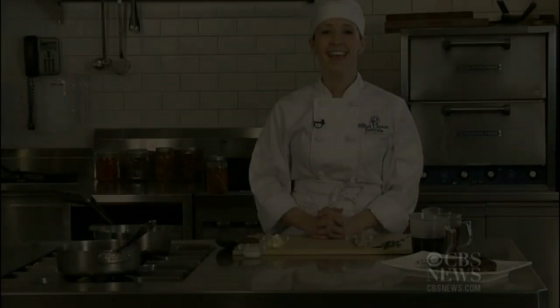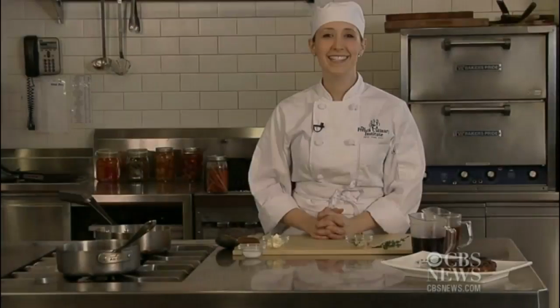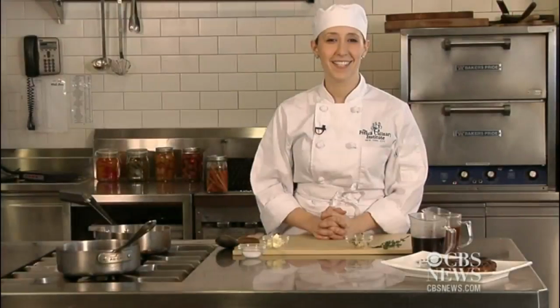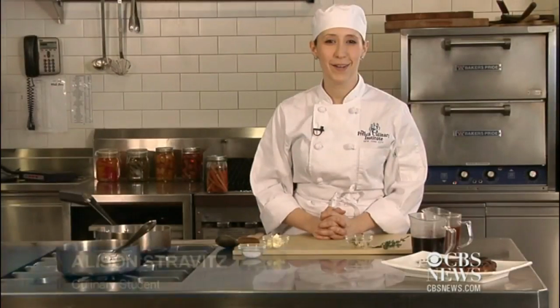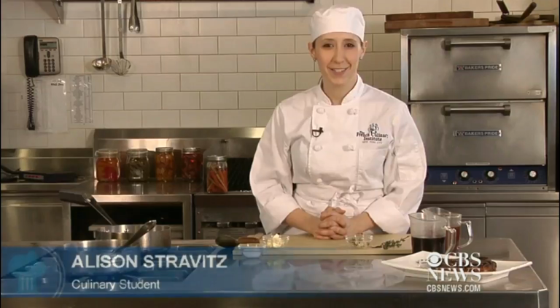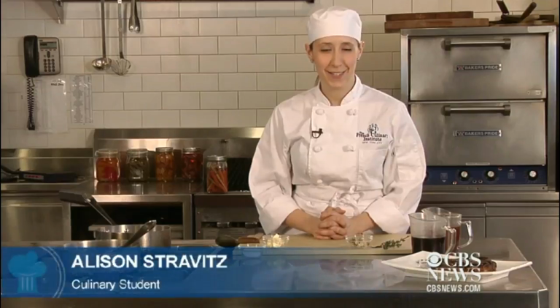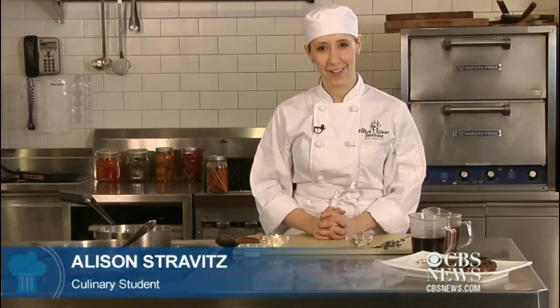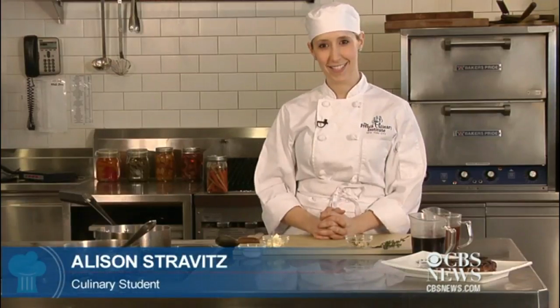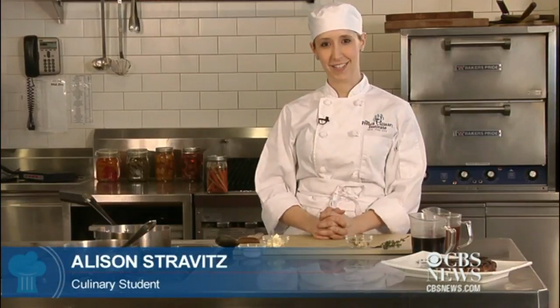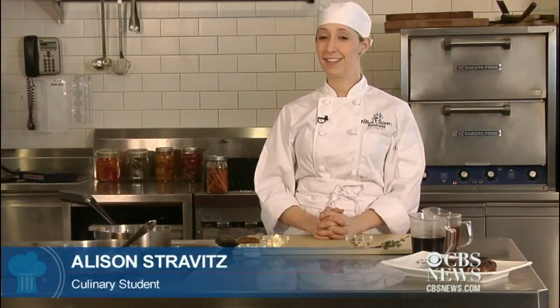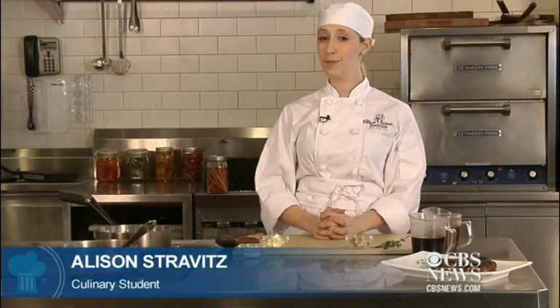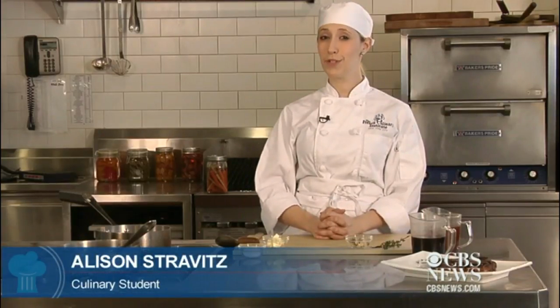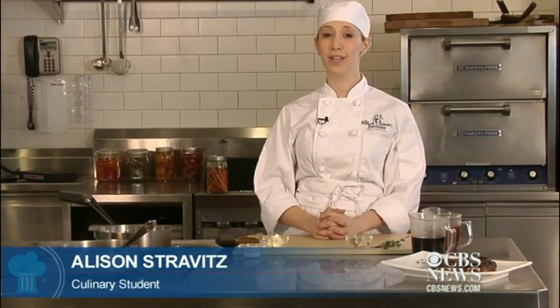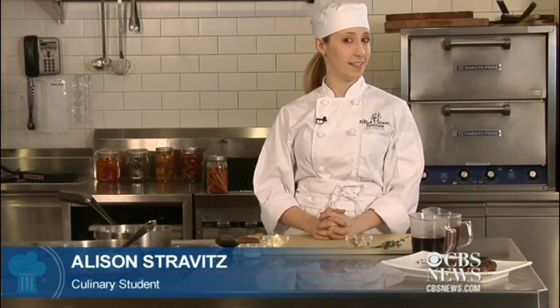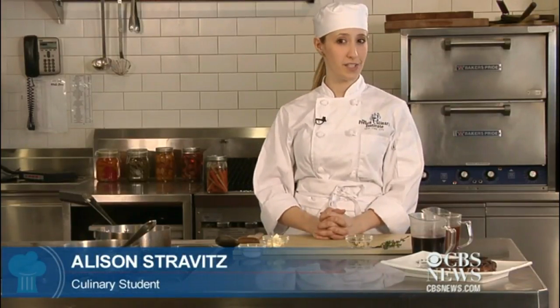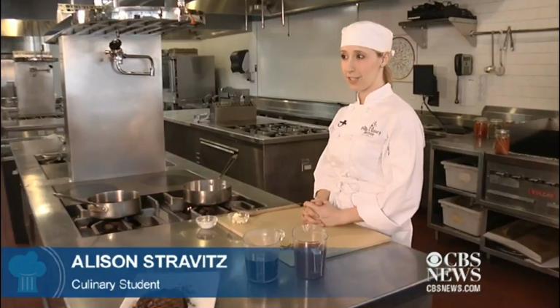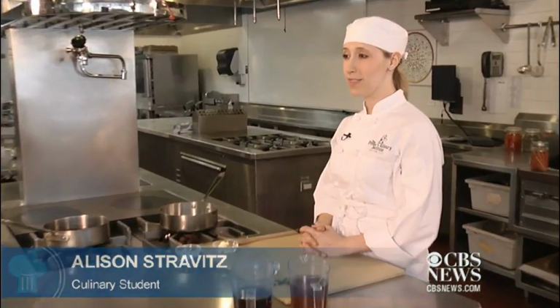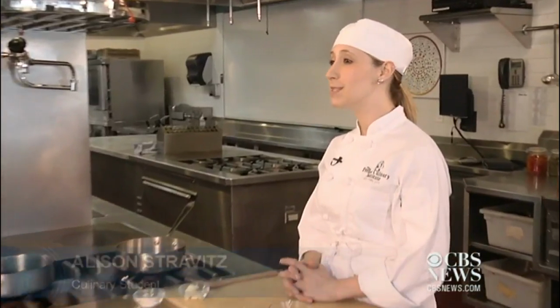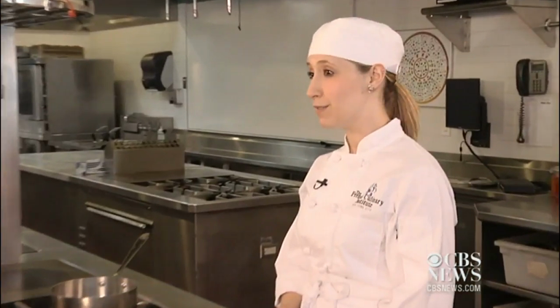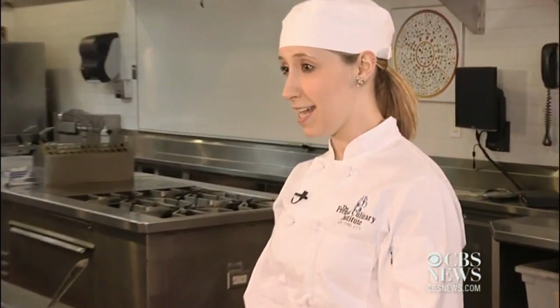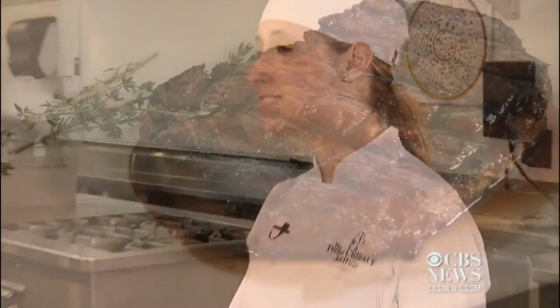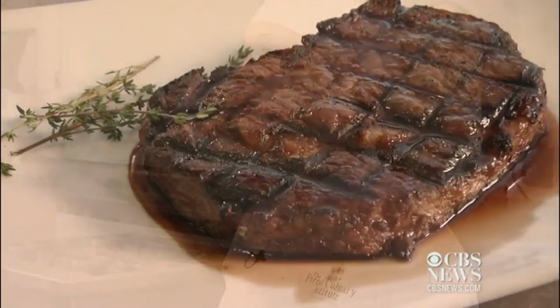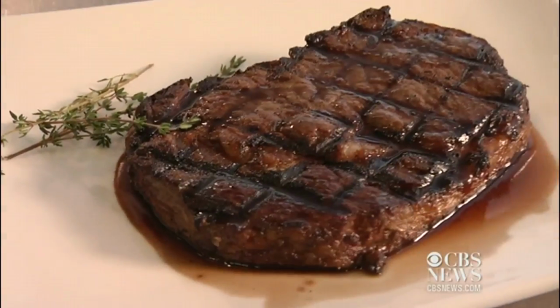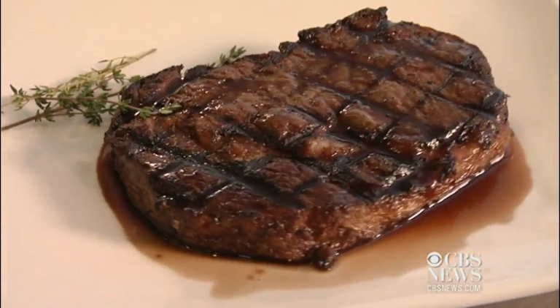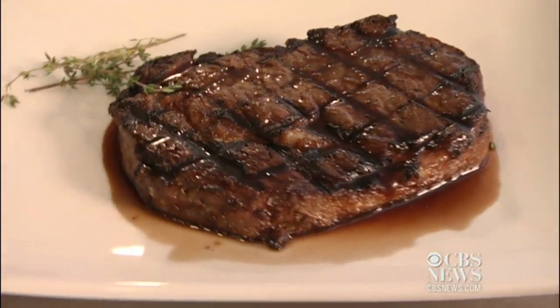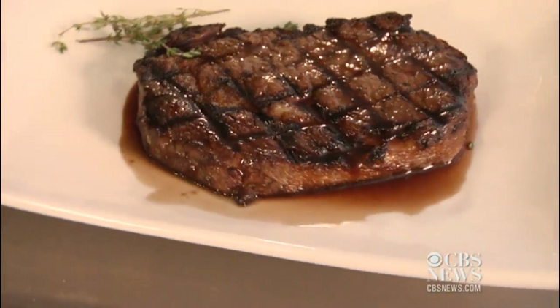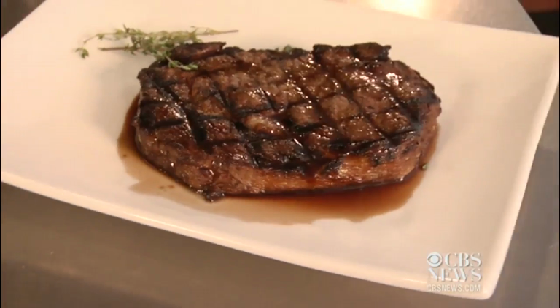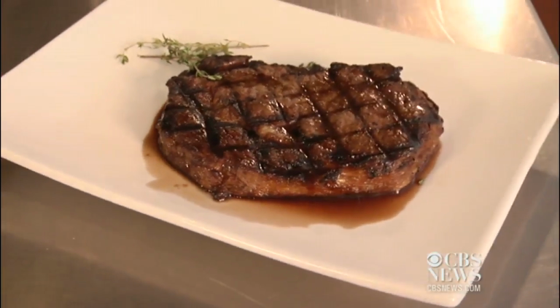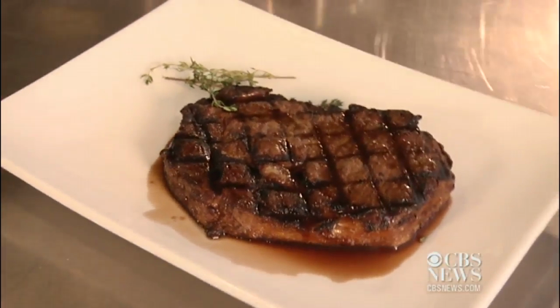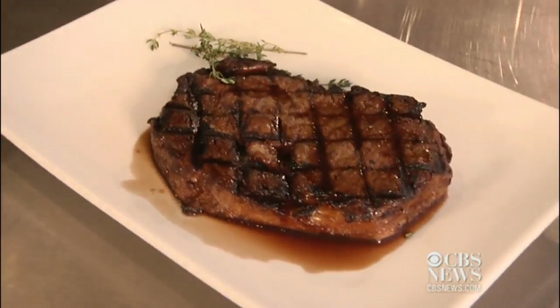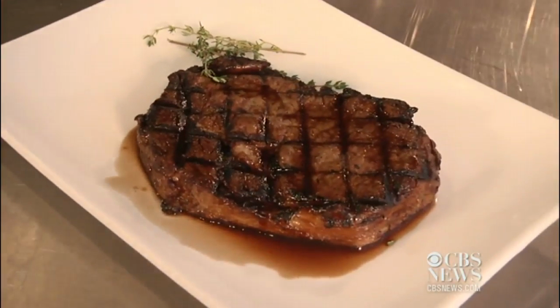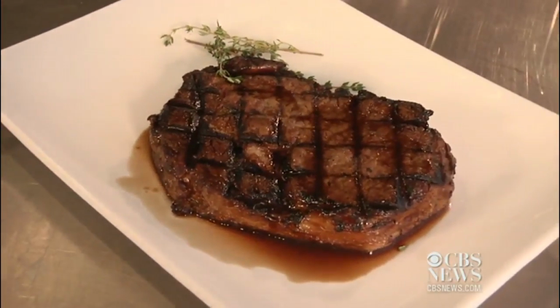Hey, it's Allison. I'm here at the International Culinary Center. In class we learned a really delicious sauce to go with a nice piece of steak. It's a red wine sauce called Bordelaise, and I thought that I would teach you that today.